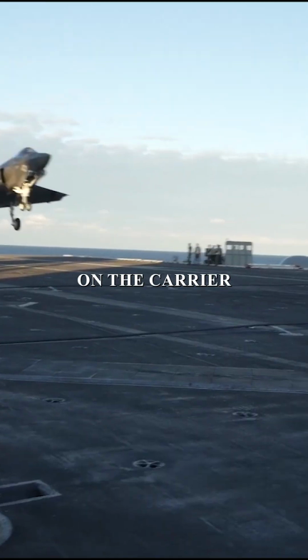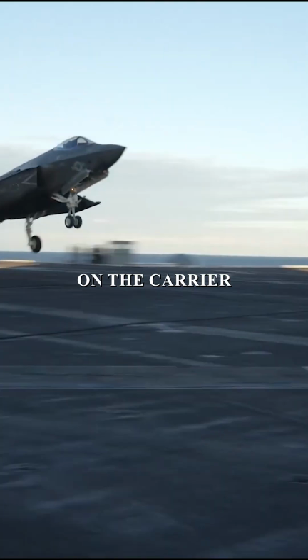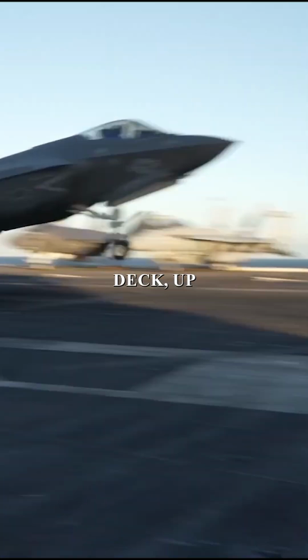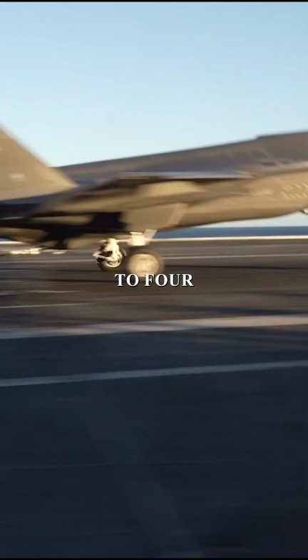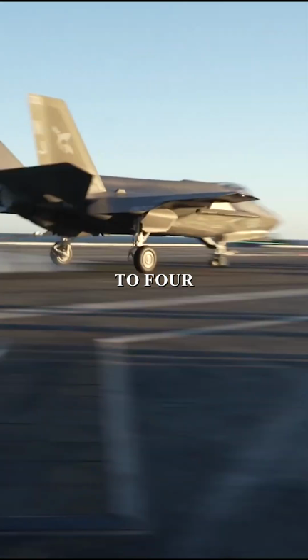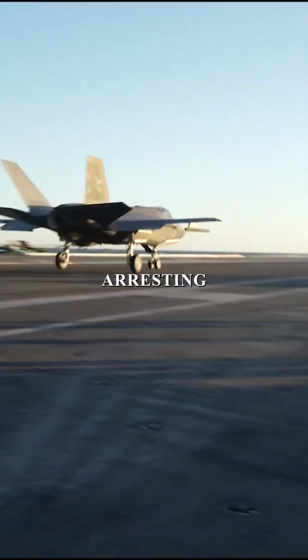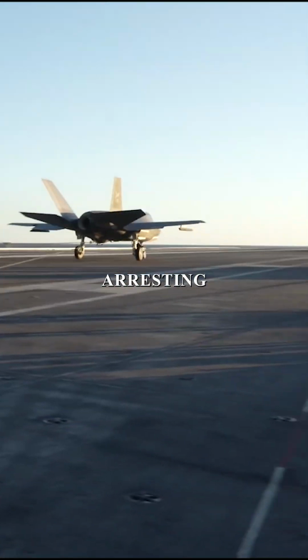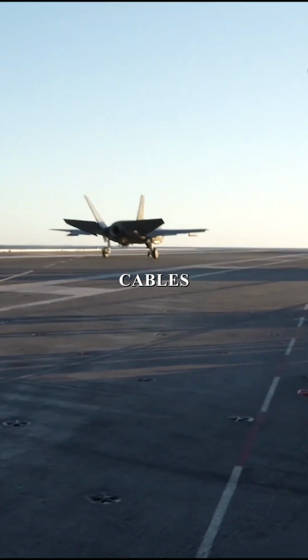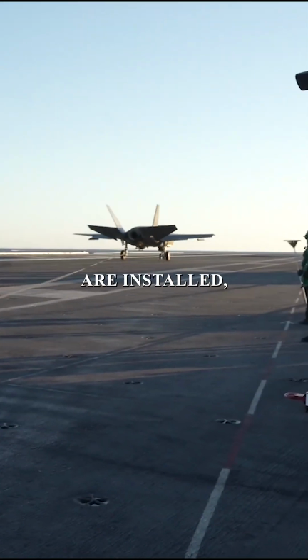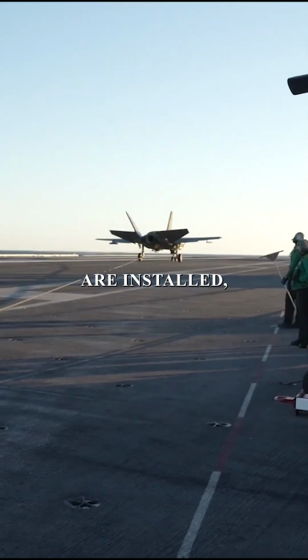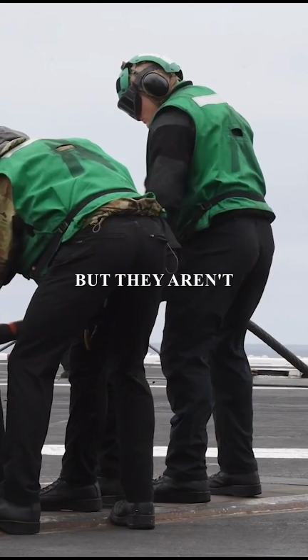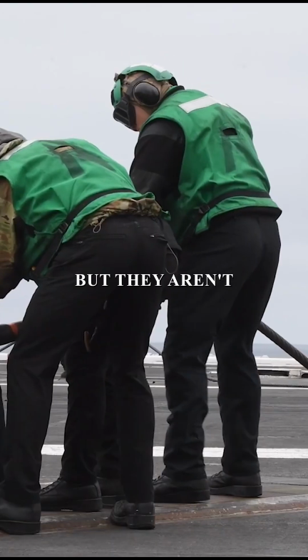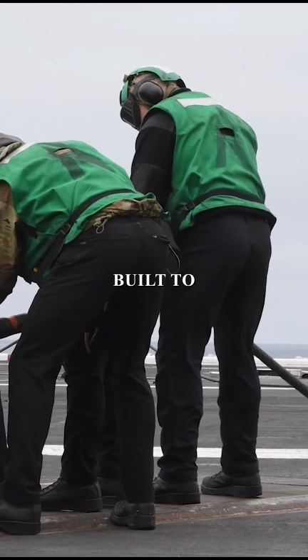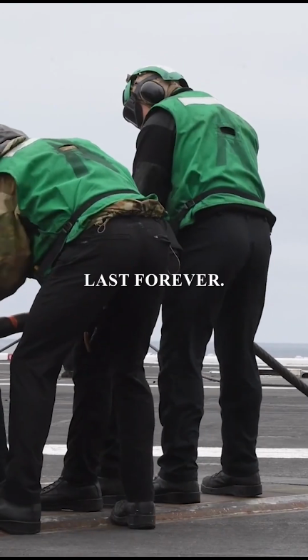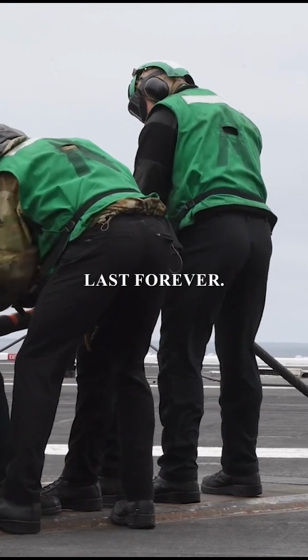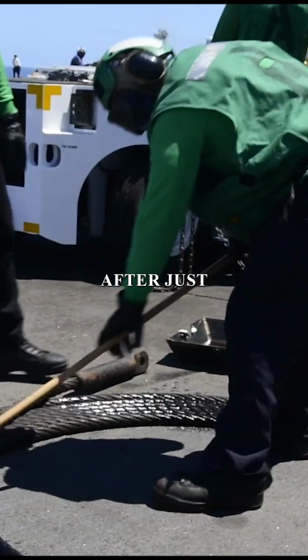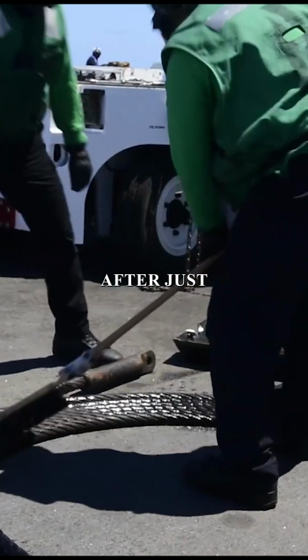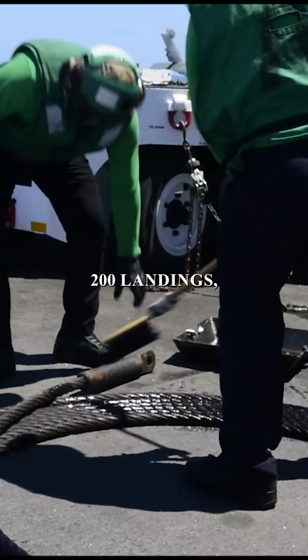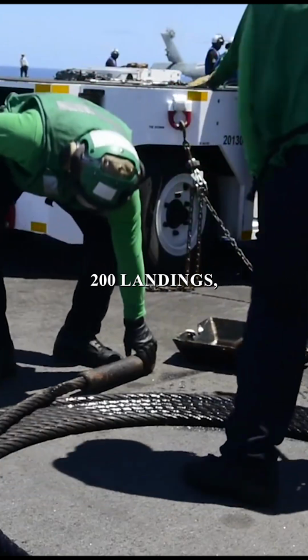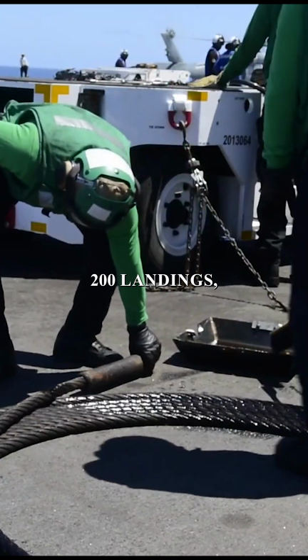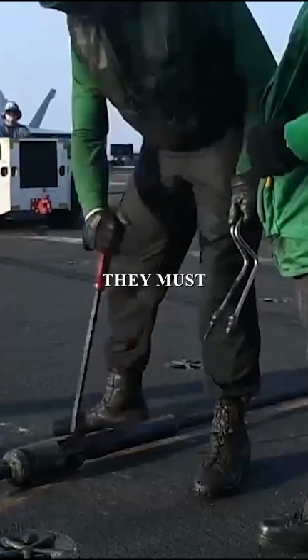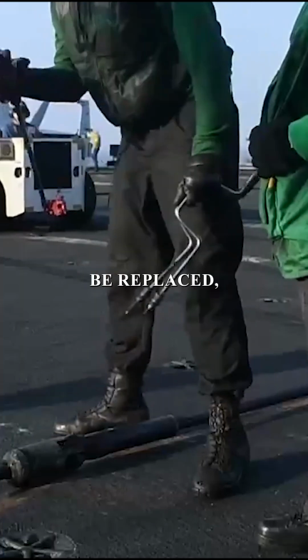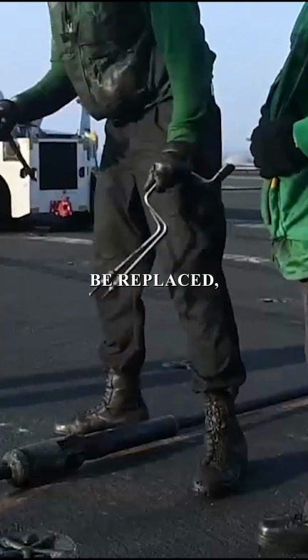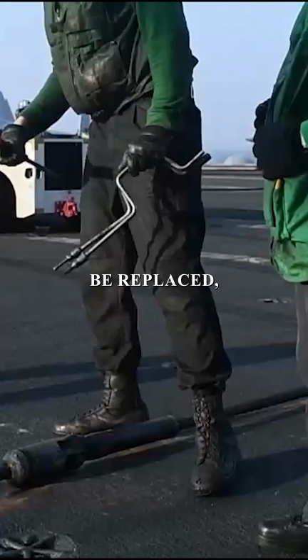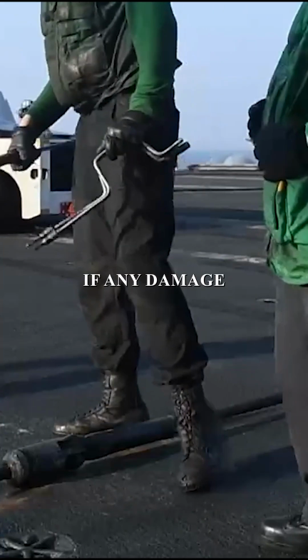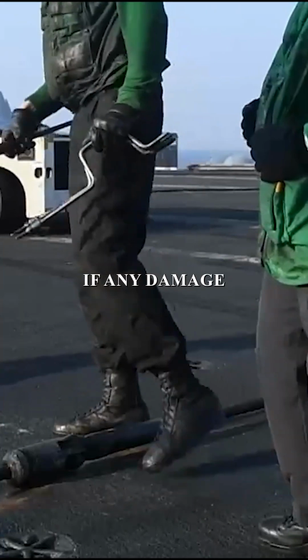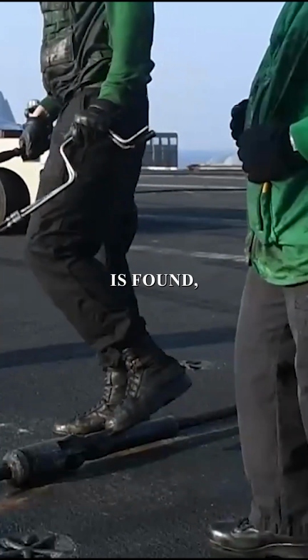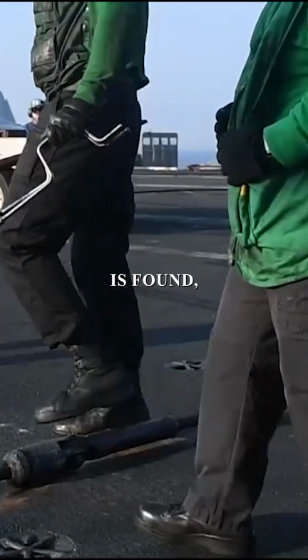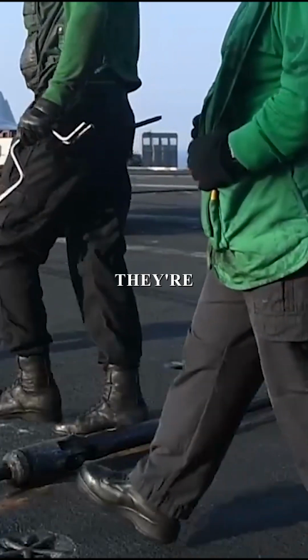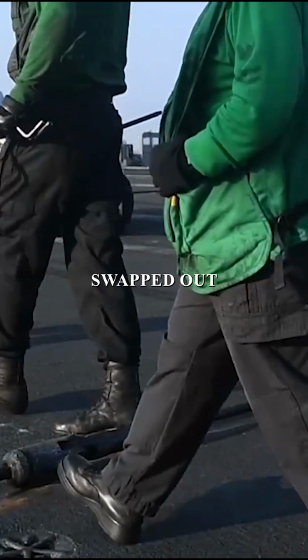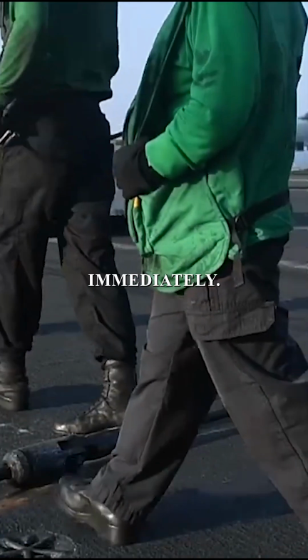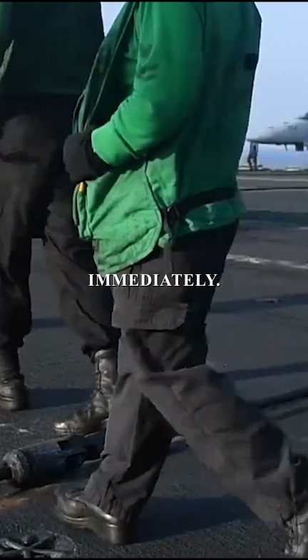On the carrier deck, up to four arresting cables are installed, but they aren't built to last forever. After just 200 landings, they must be replaced. And if any damage is found, they're swapped out immediately.